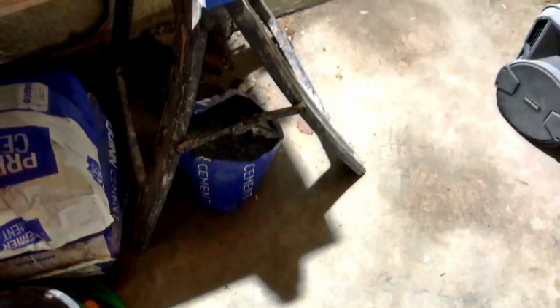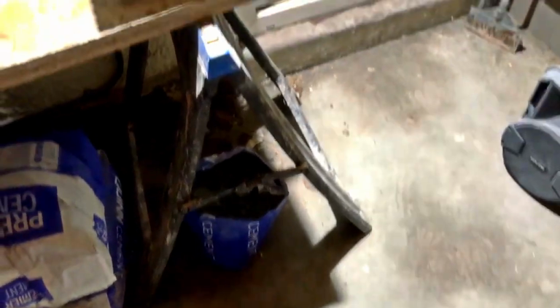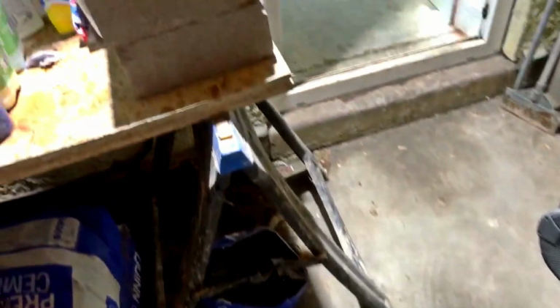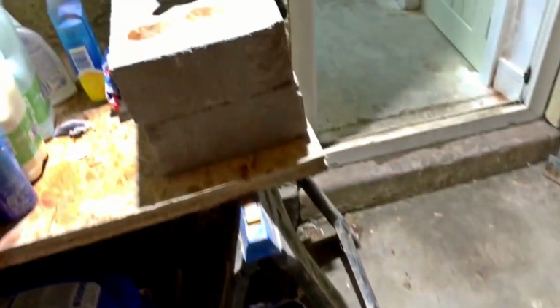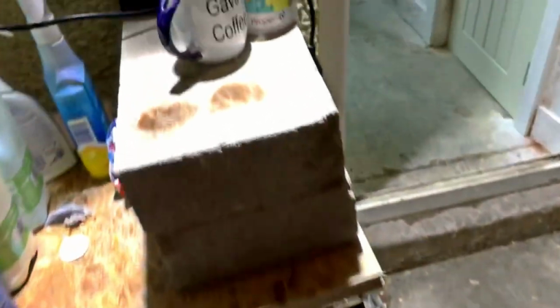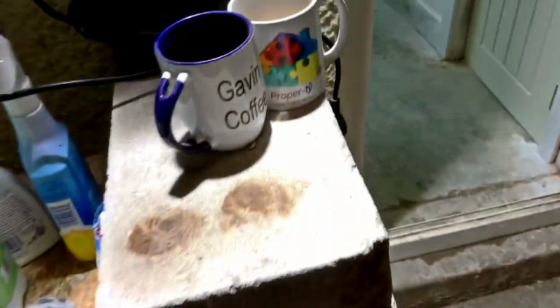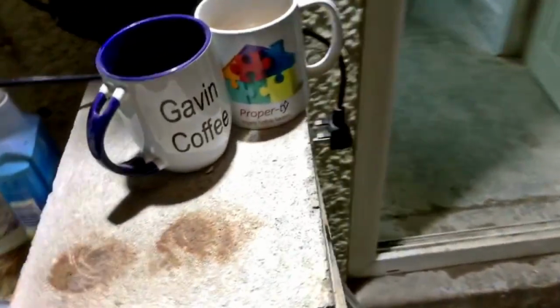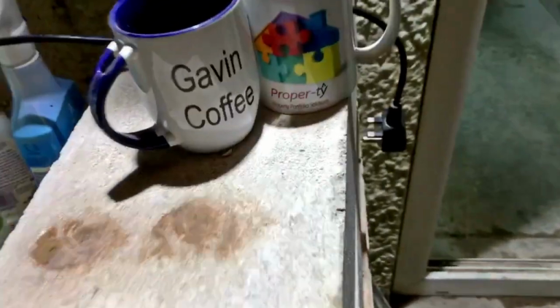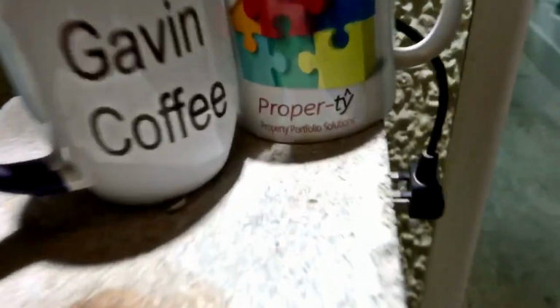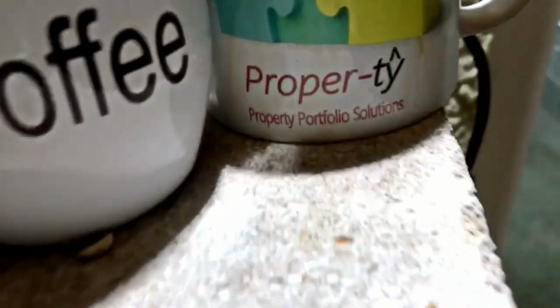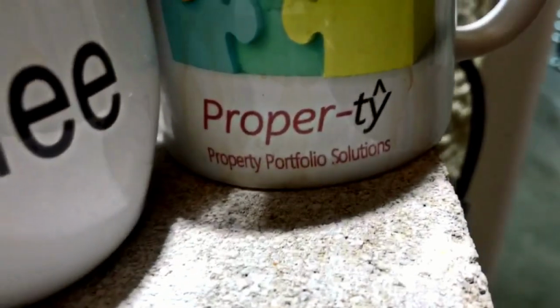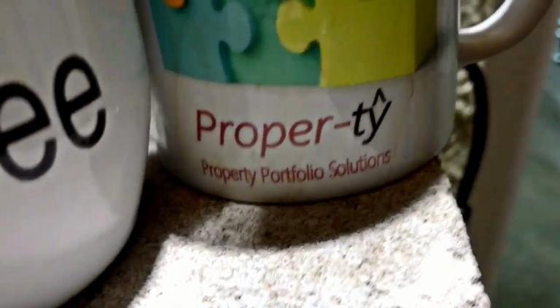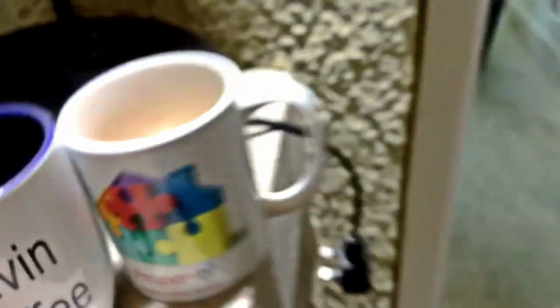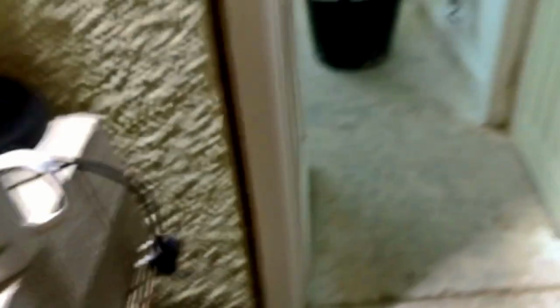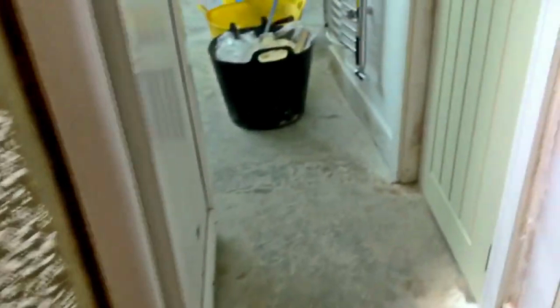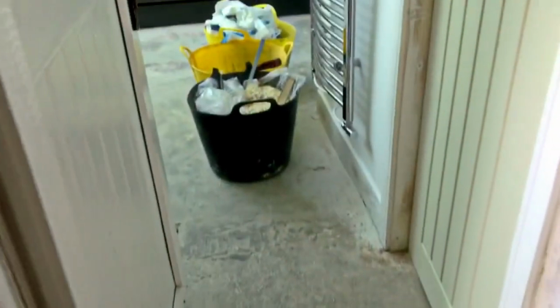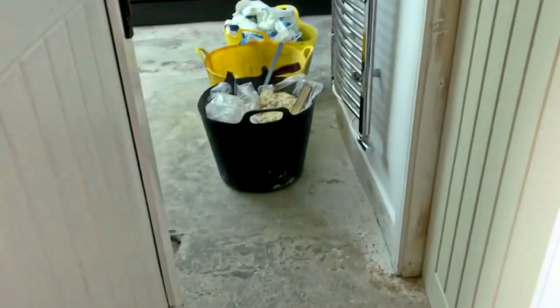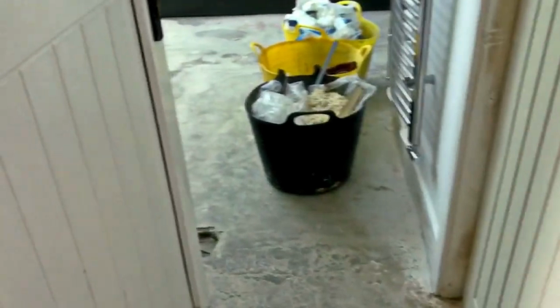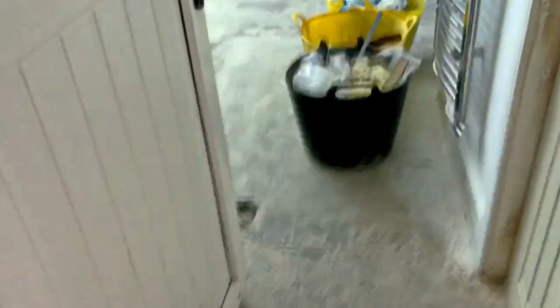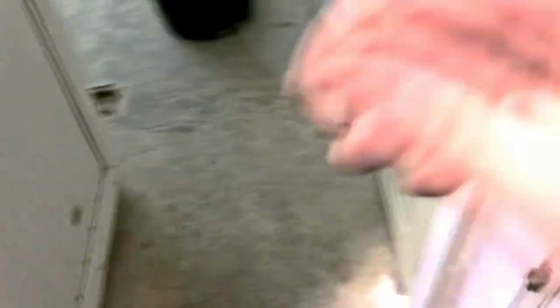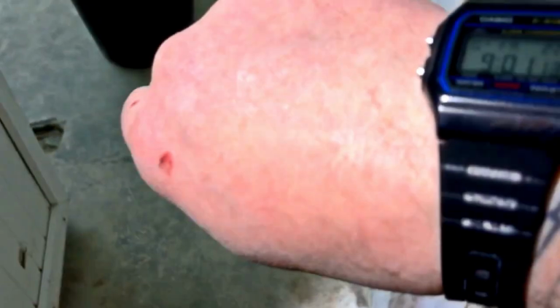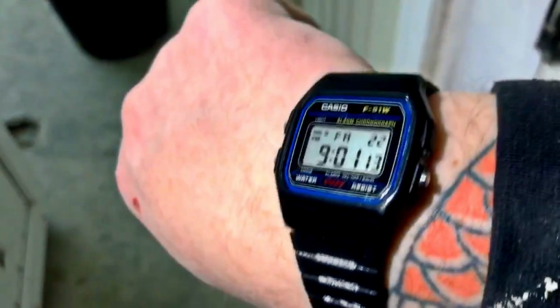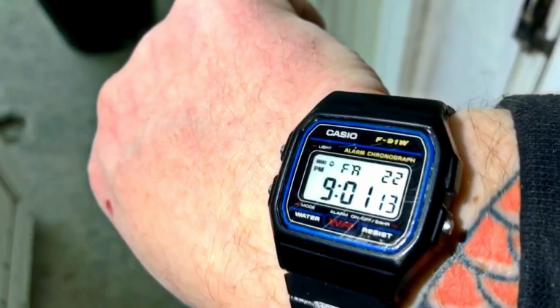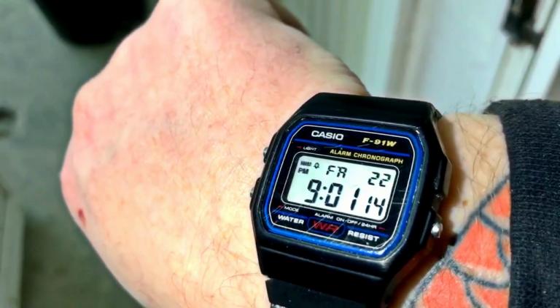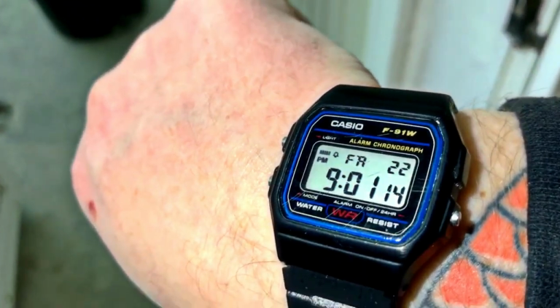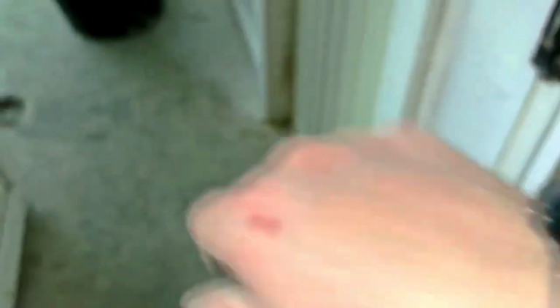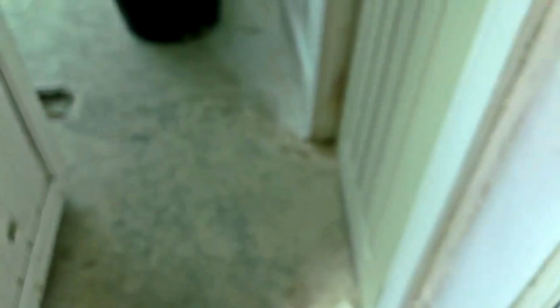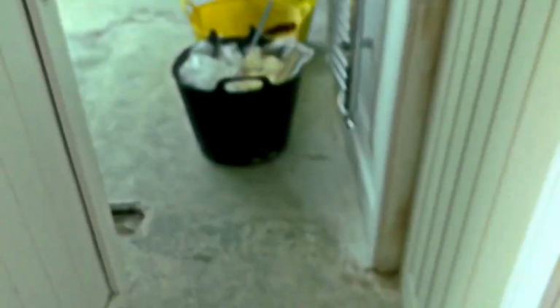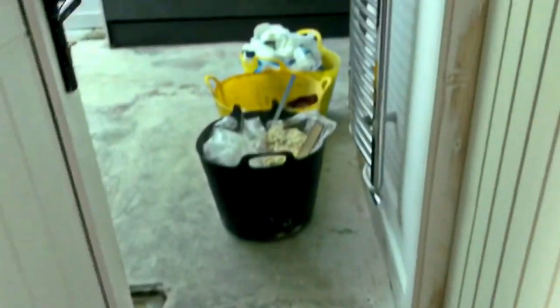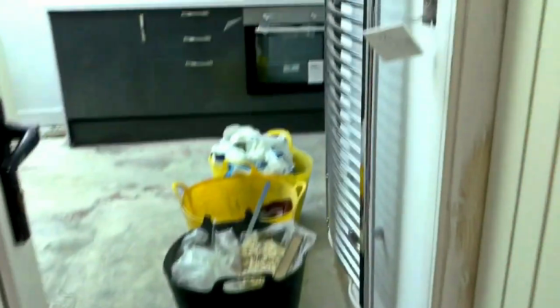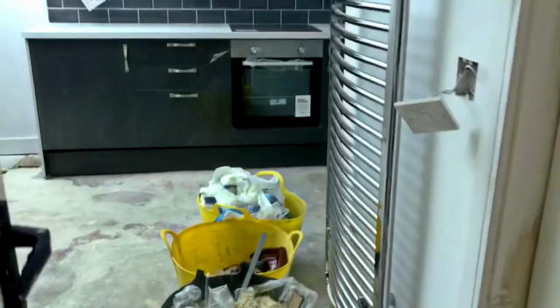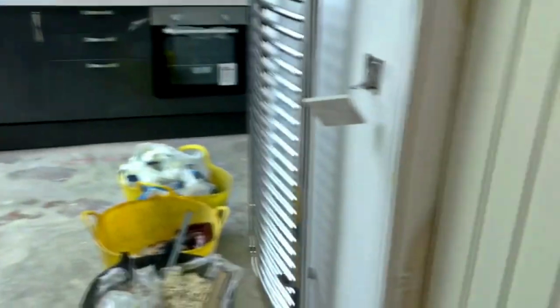Hi guys, how are you doing? It's Gavin from Property. We'll have a little walk round. It is Friday 9 o'clock the 22nd. So let's have a look.